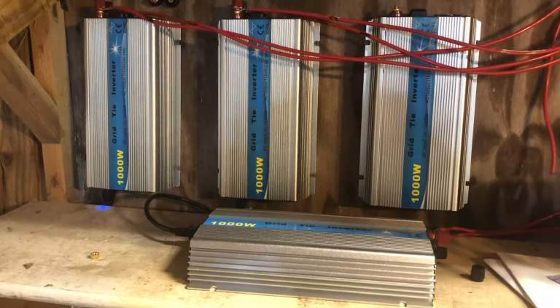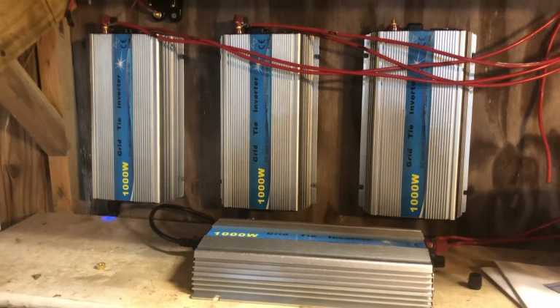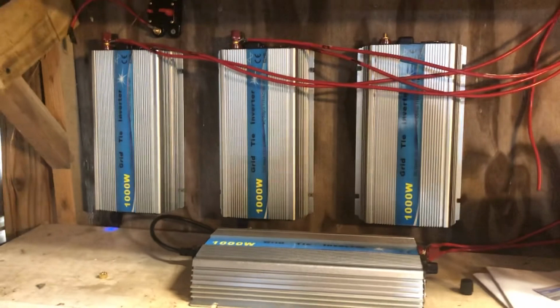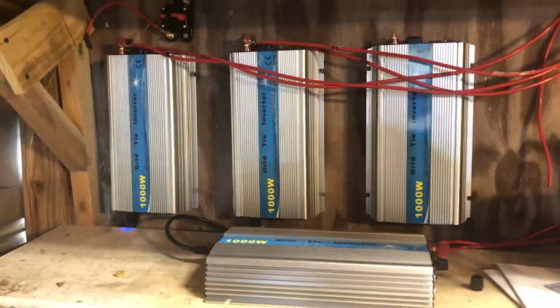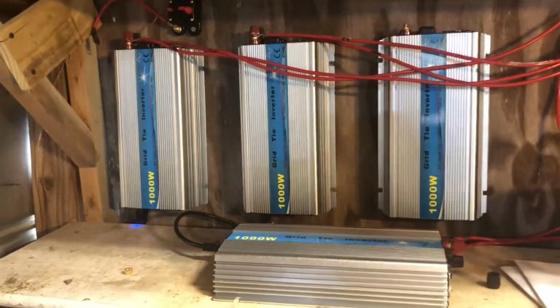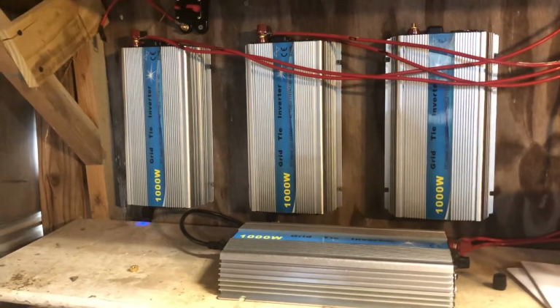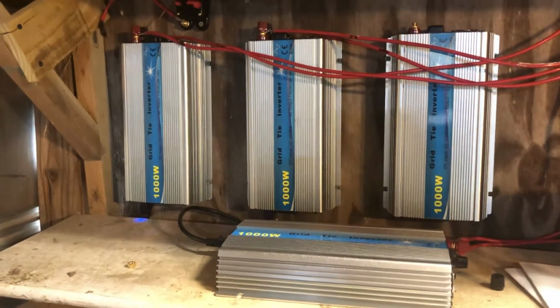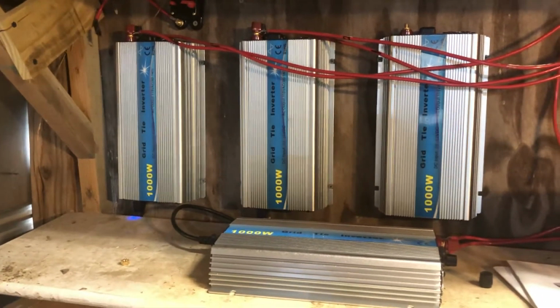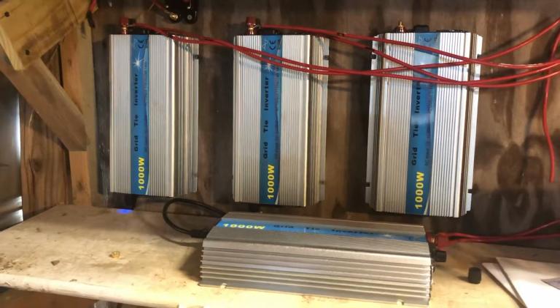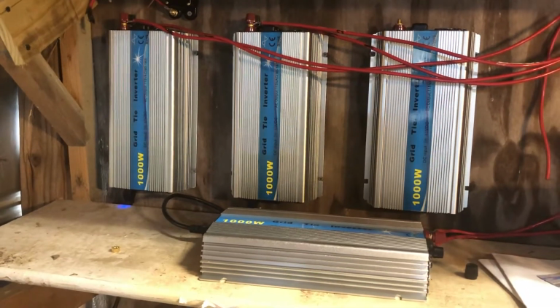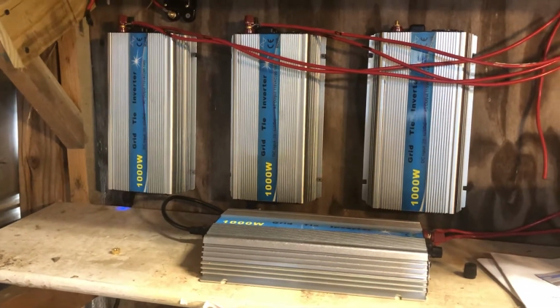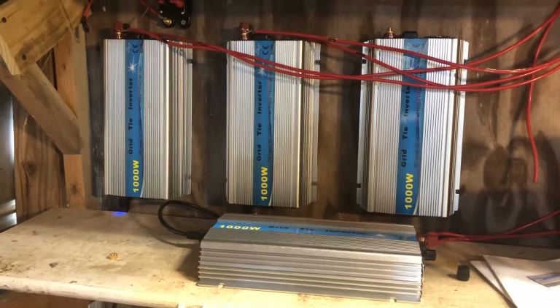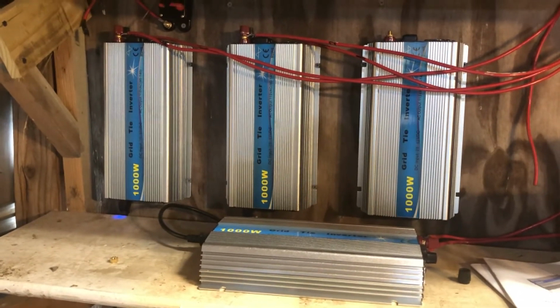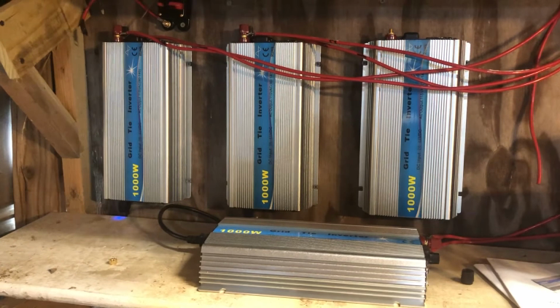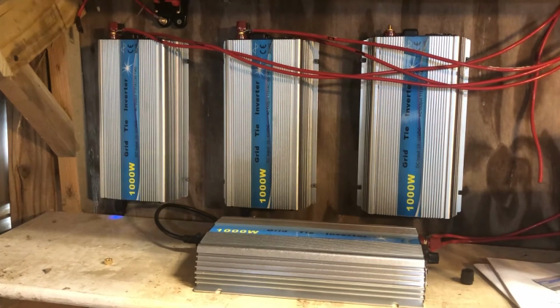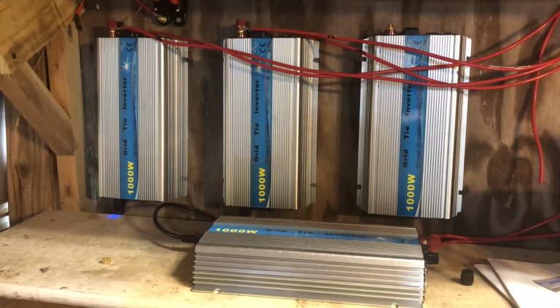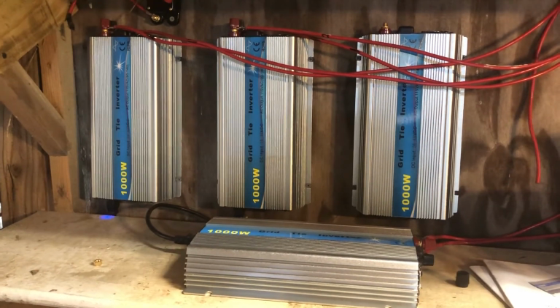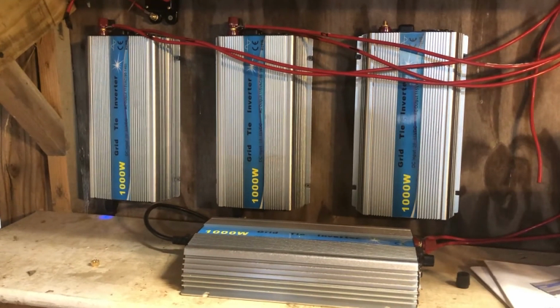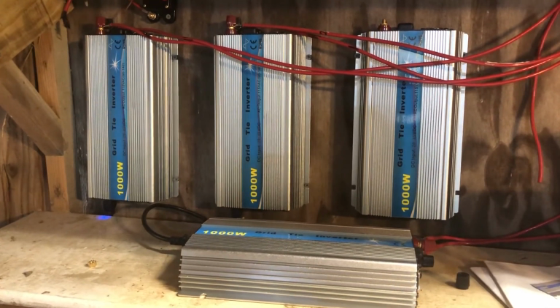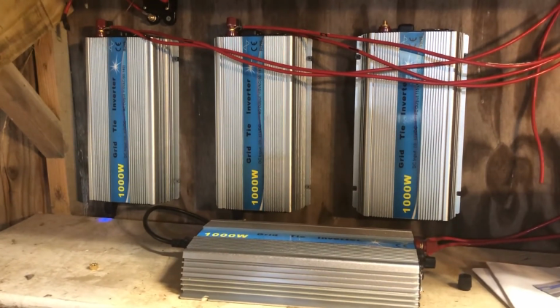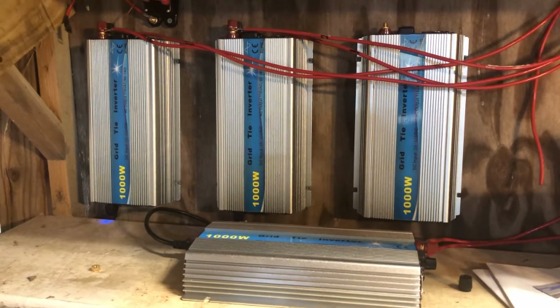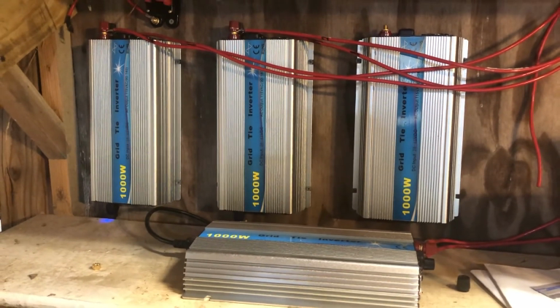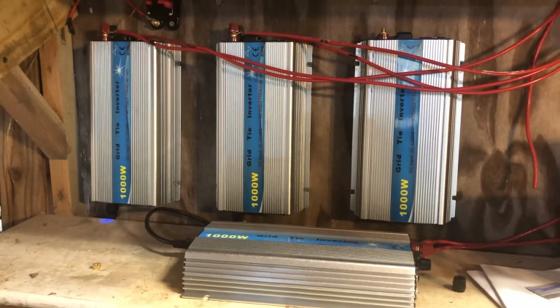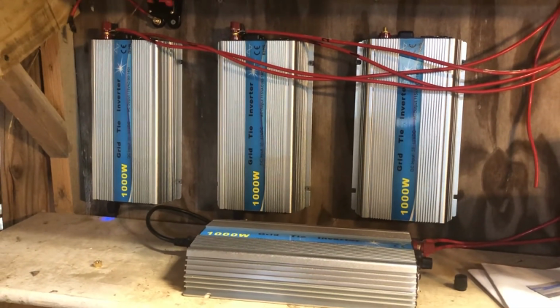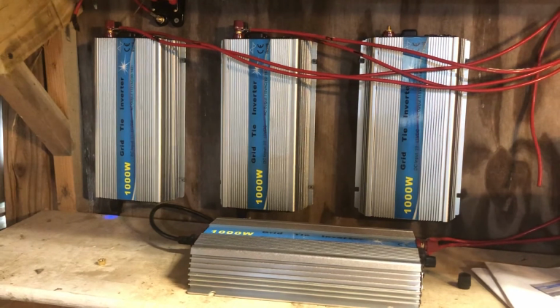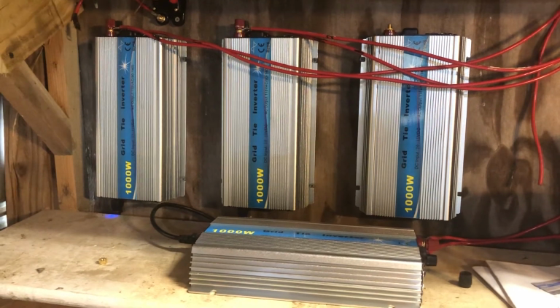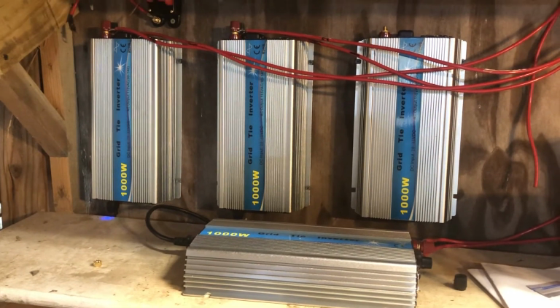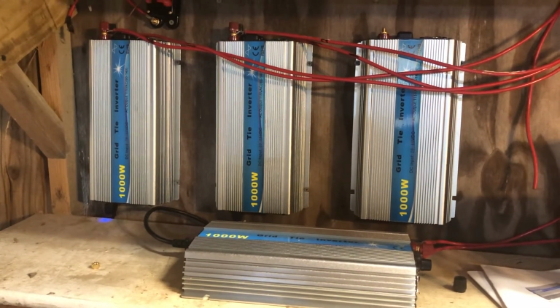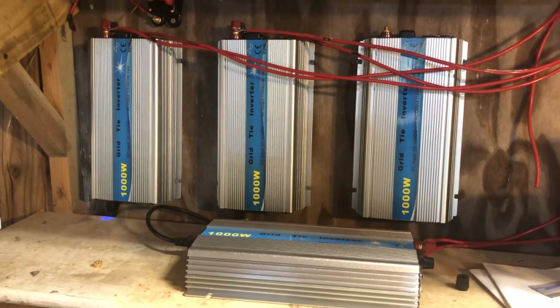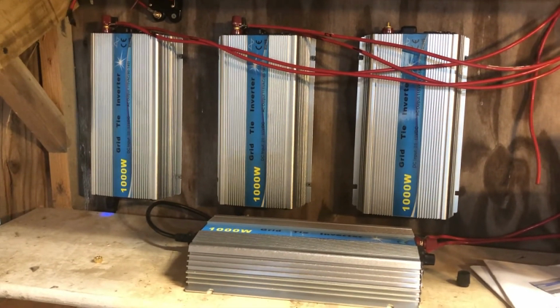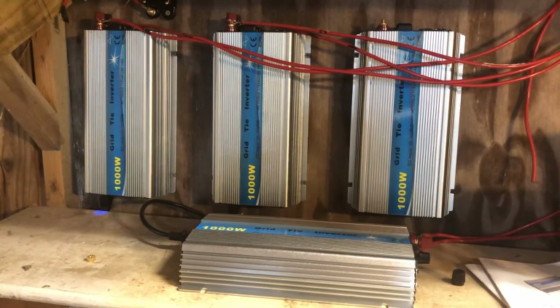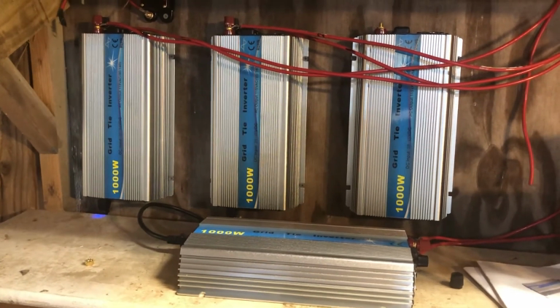I hope this has been useful and instructive on your grid tie installation. This has been David with Rocket City Solar. Like and subscribe — thanks so much.